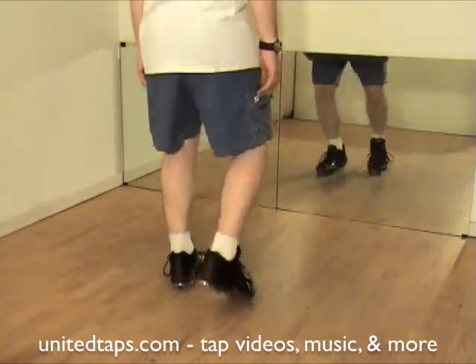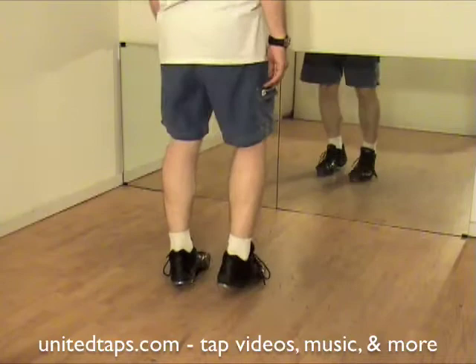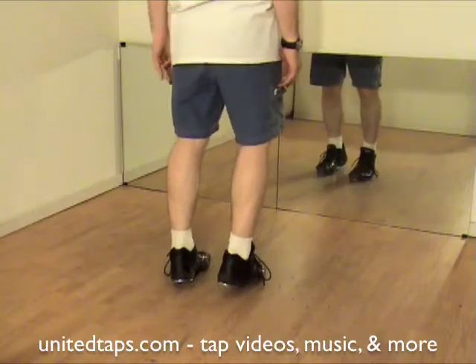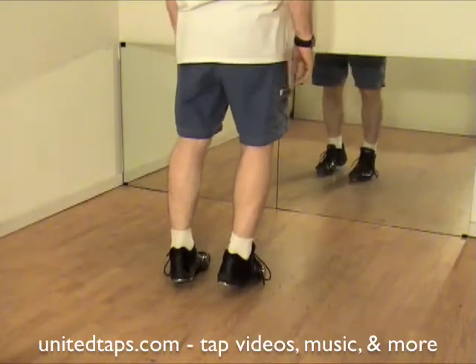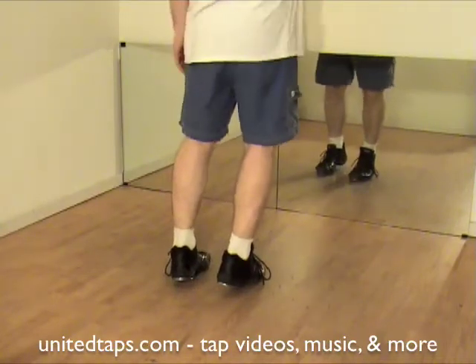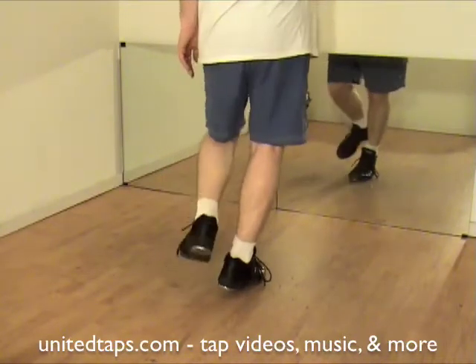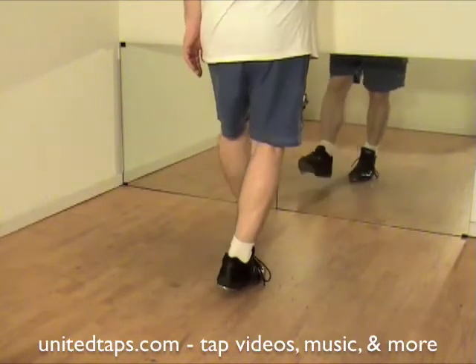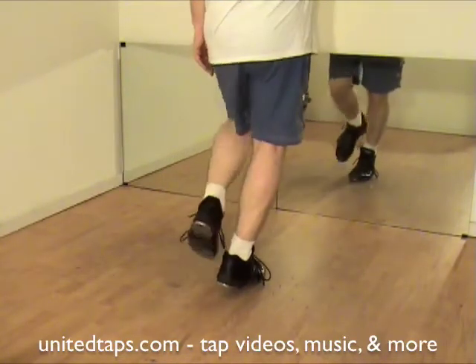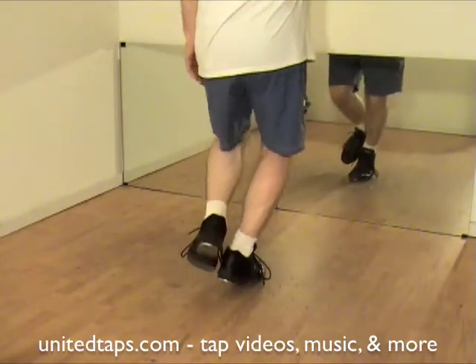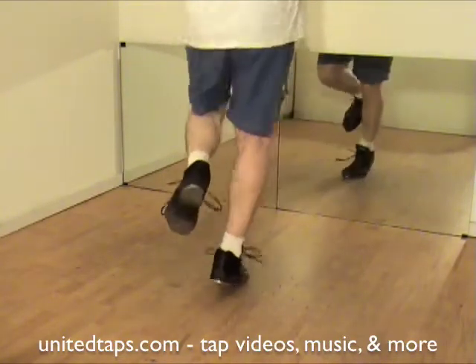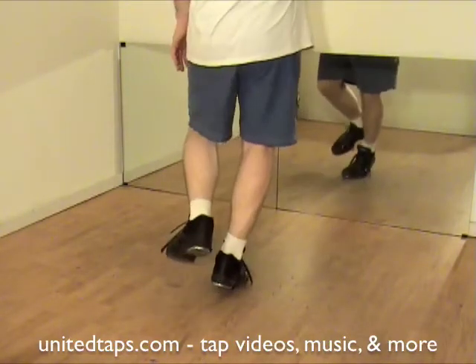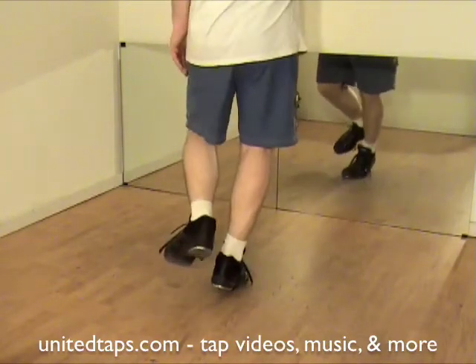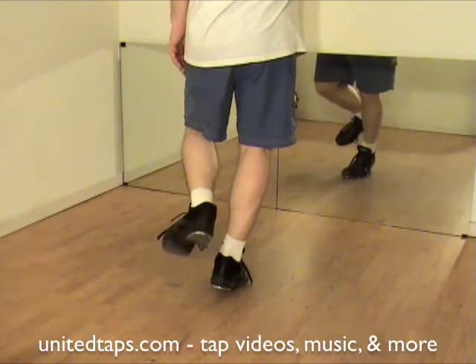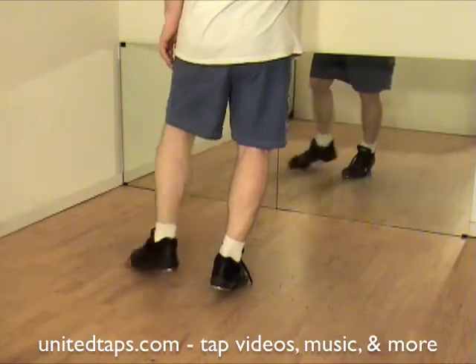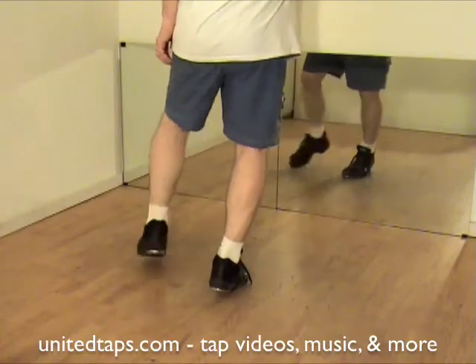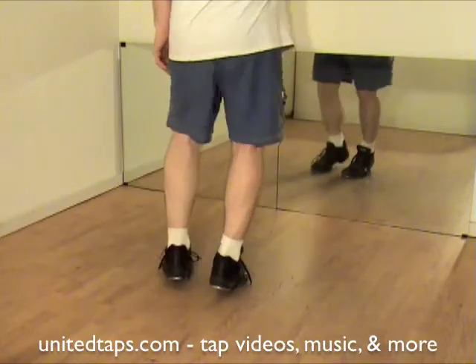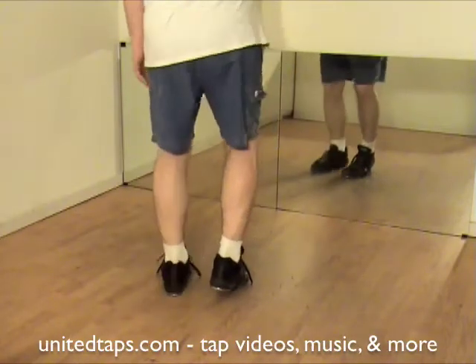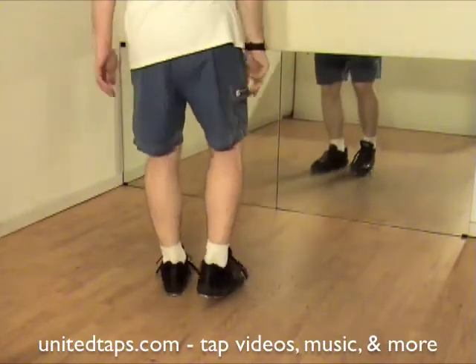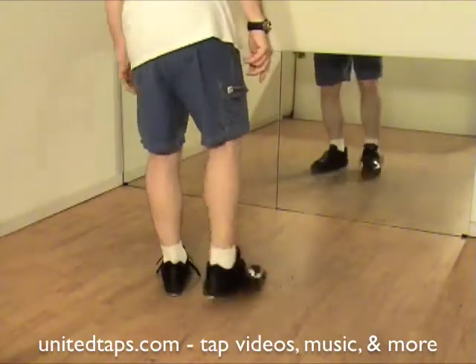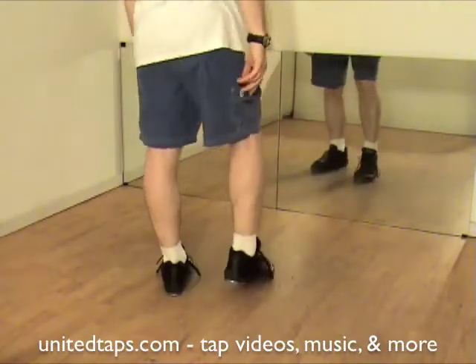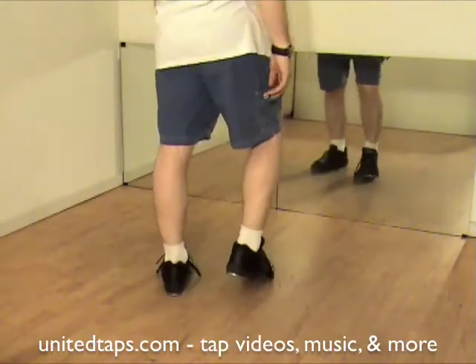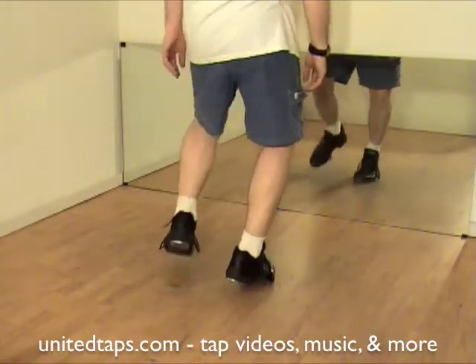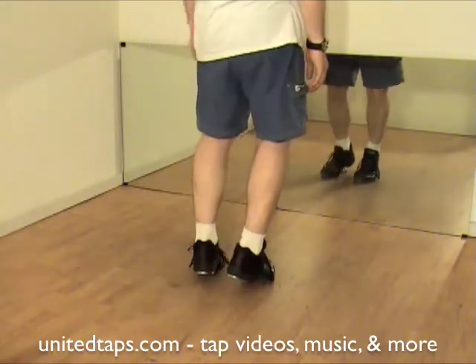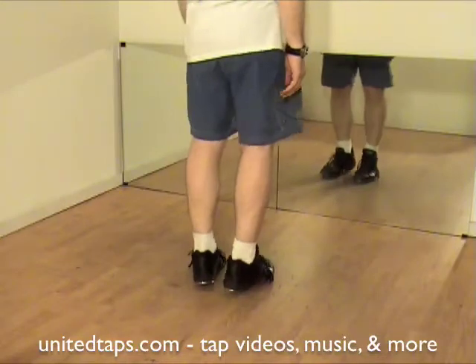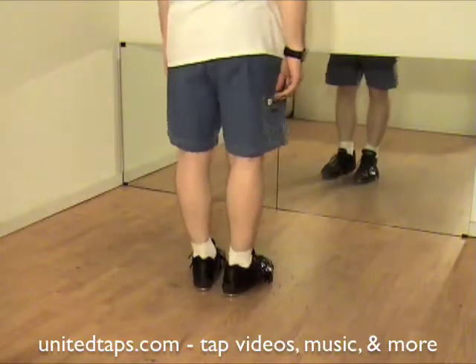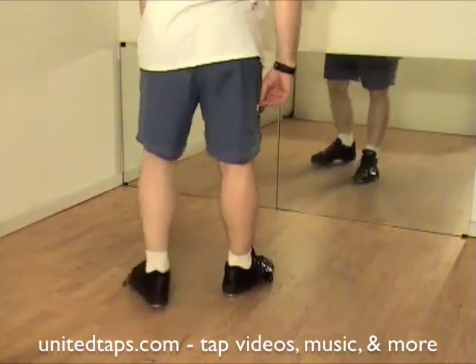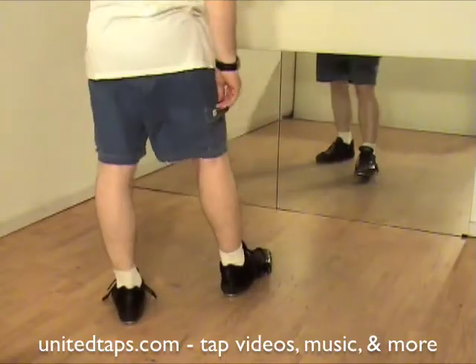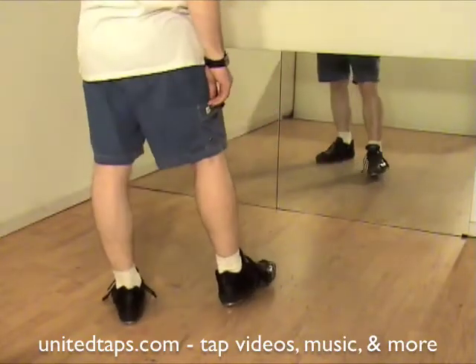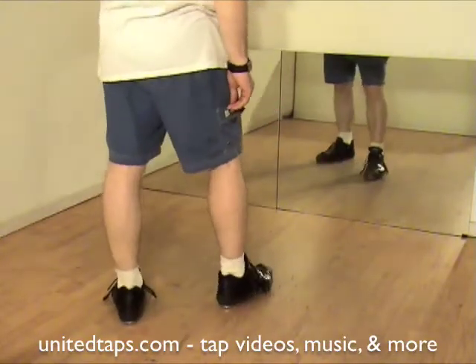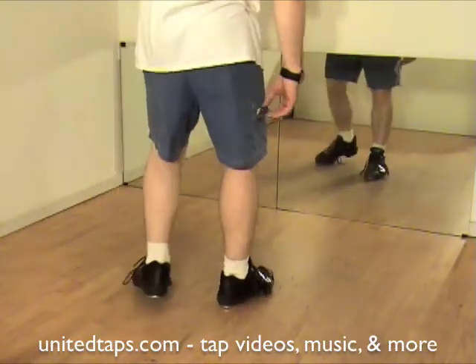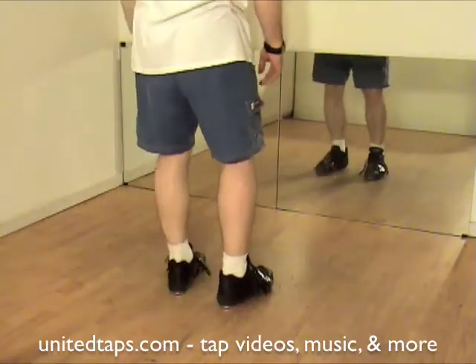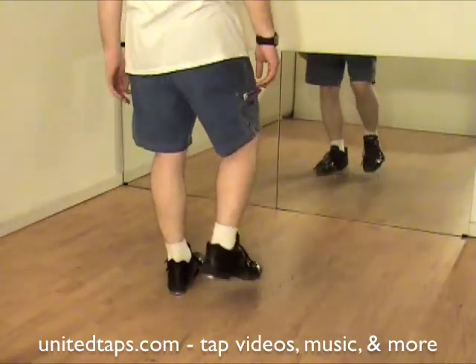Now left side: shuffle front, hop right, shuffle step, heel, left flap right, step left. Traditional quadruple time step. Let's do it slow — ready, go.